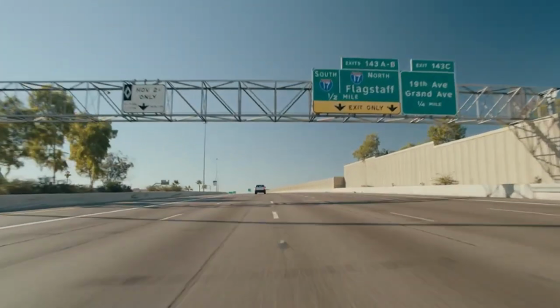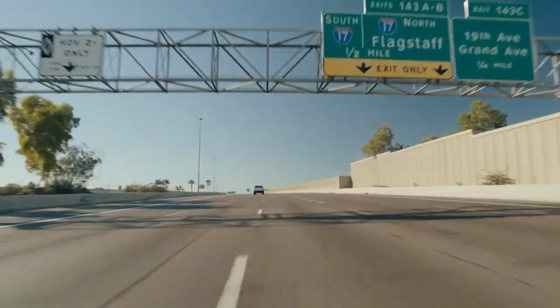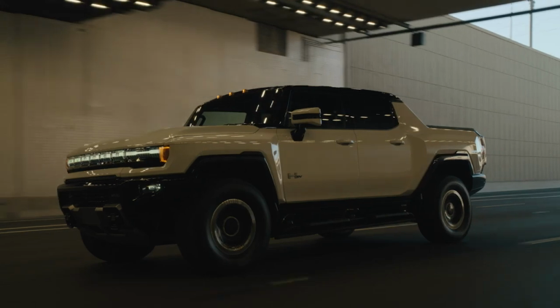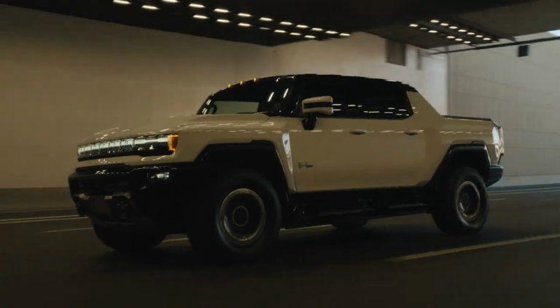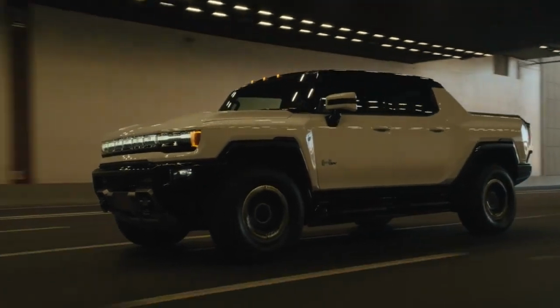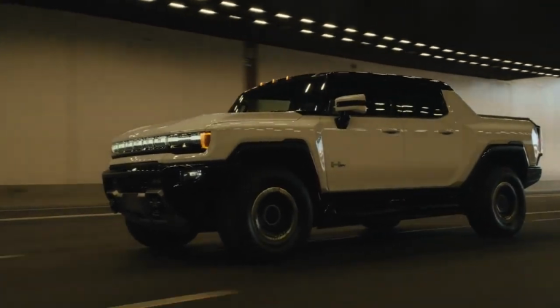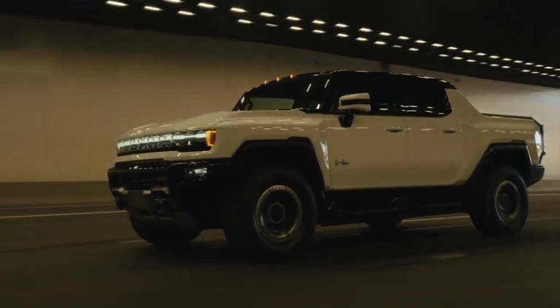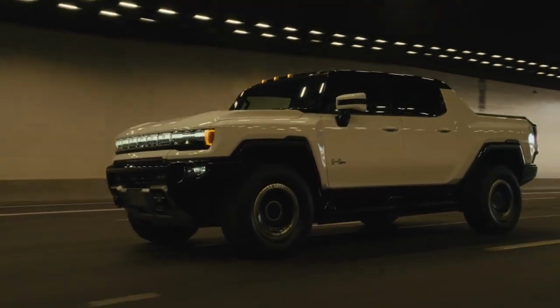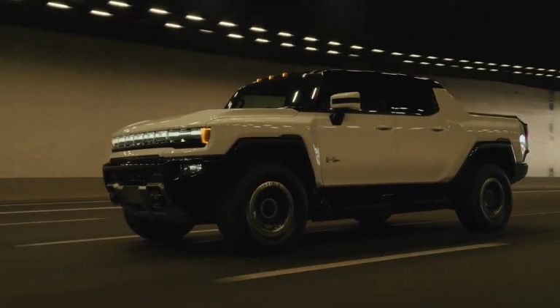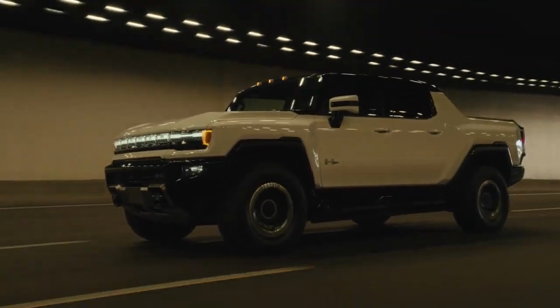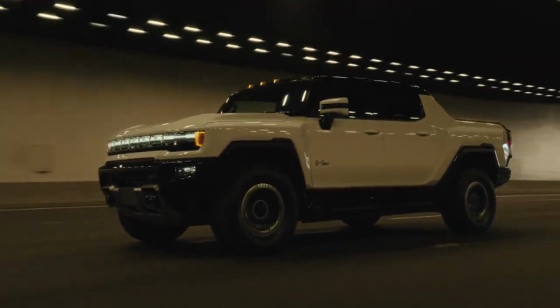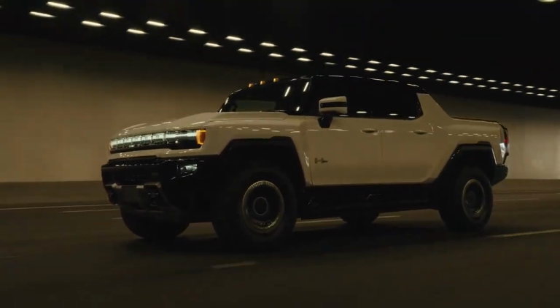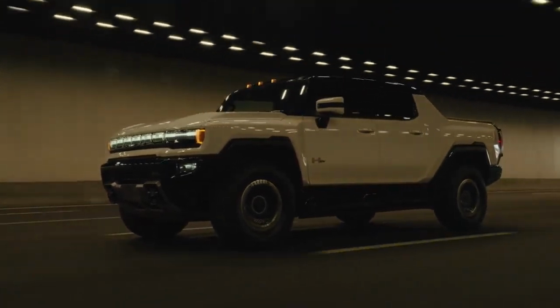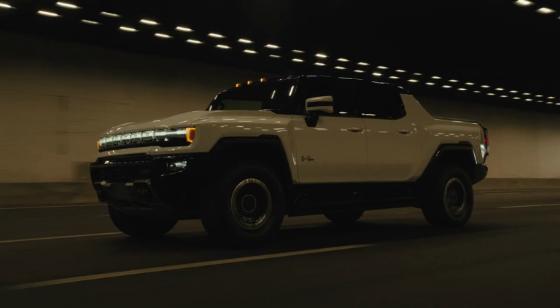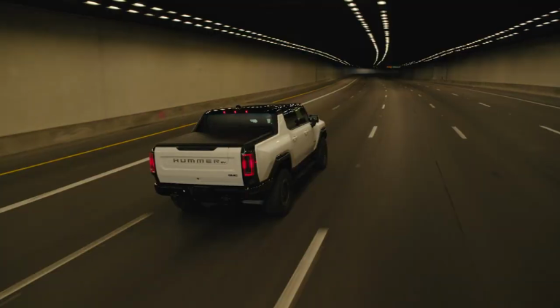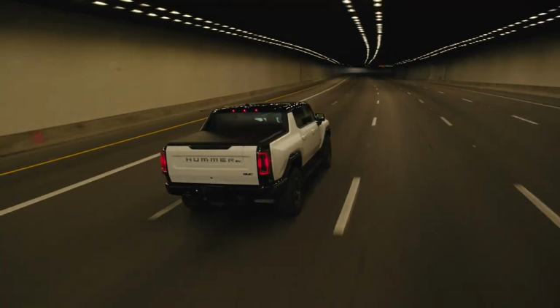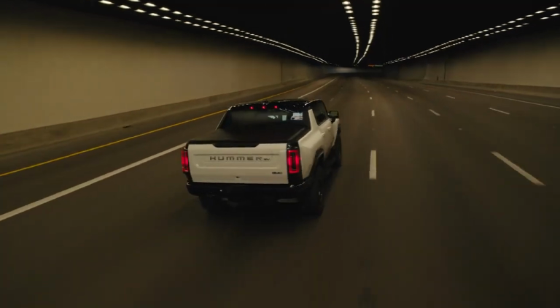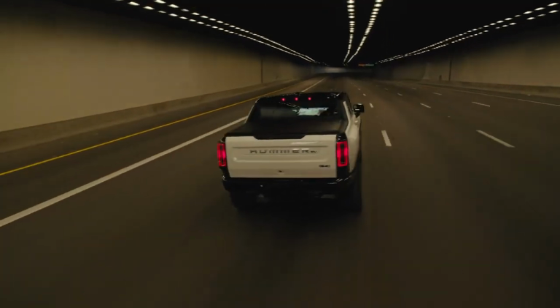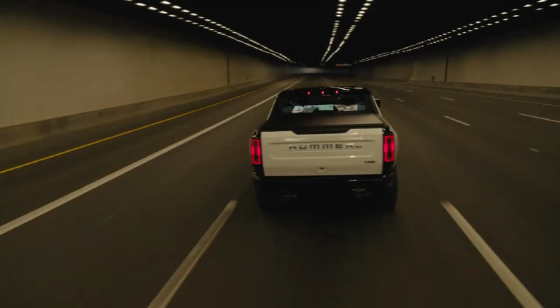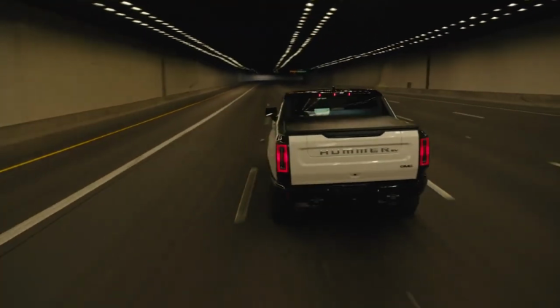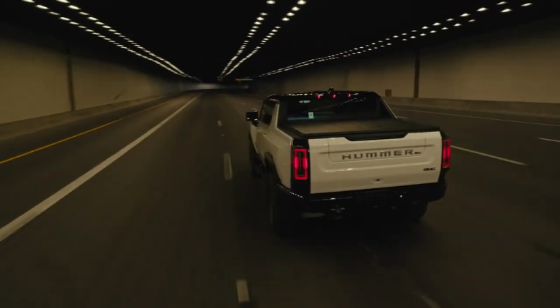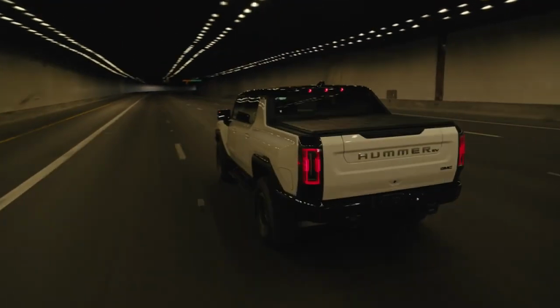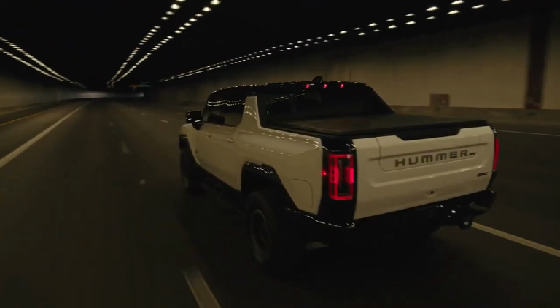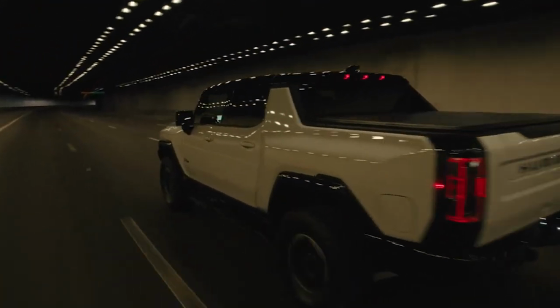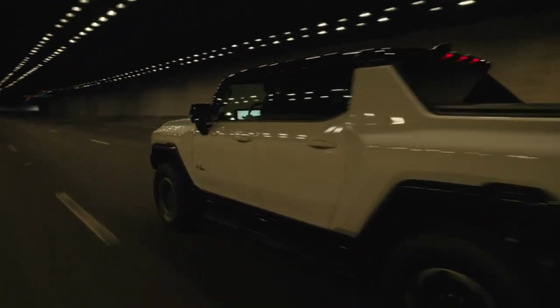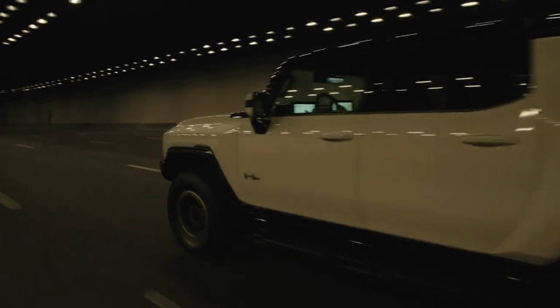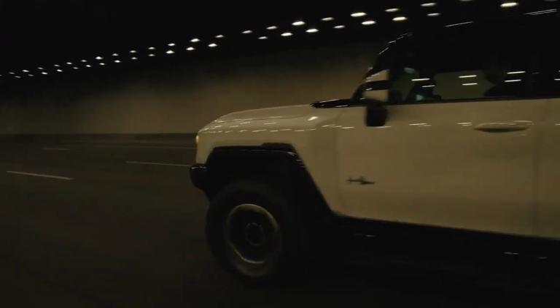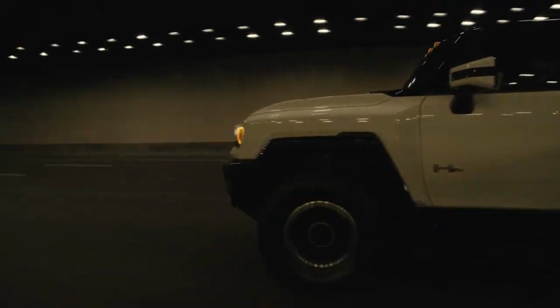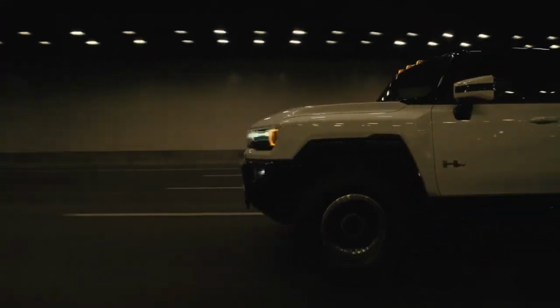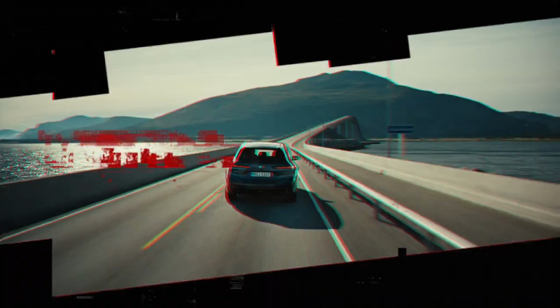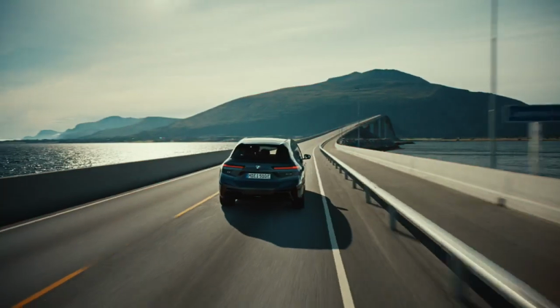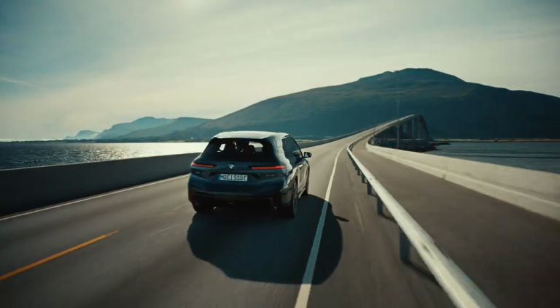To put it into perspective, that's more than twice the battery capacity you'd find in a Lucid Air capable of similar range. Clearly, the Hummer EV leans on sheer battery size rather than frugality to cover those miles.